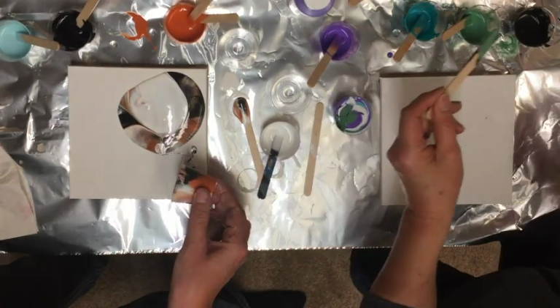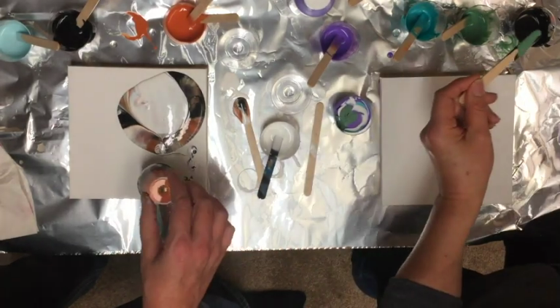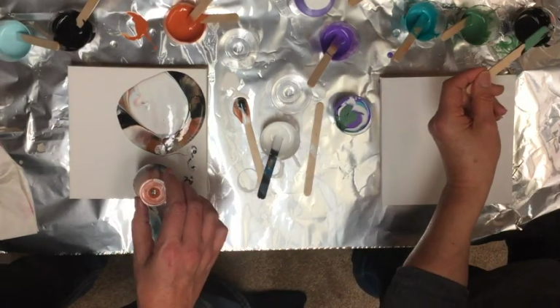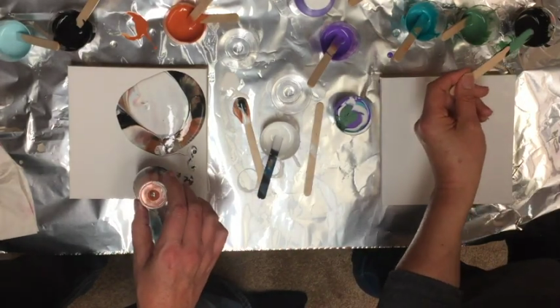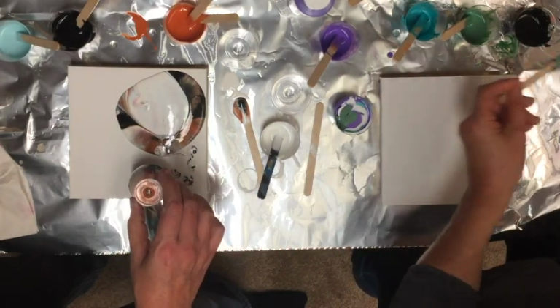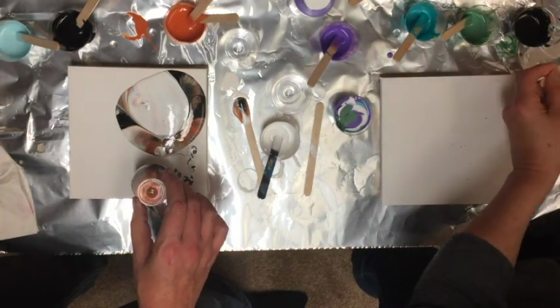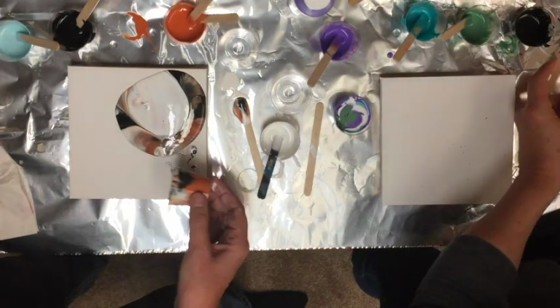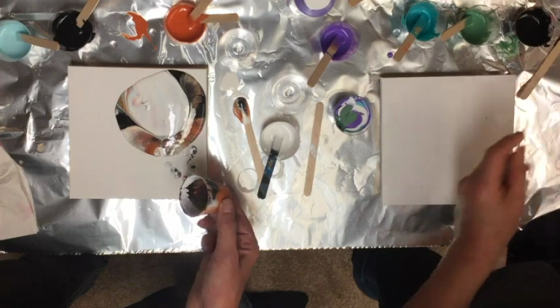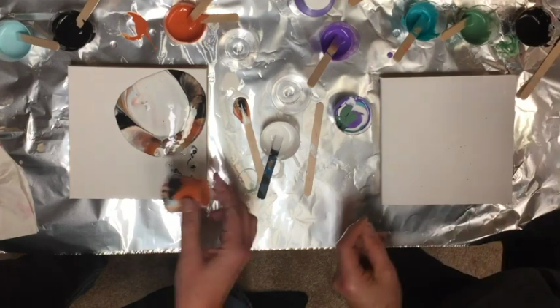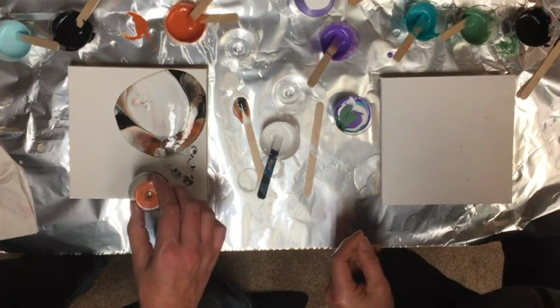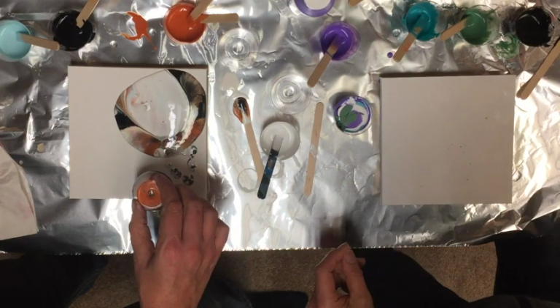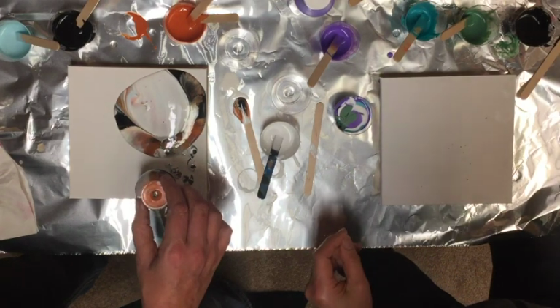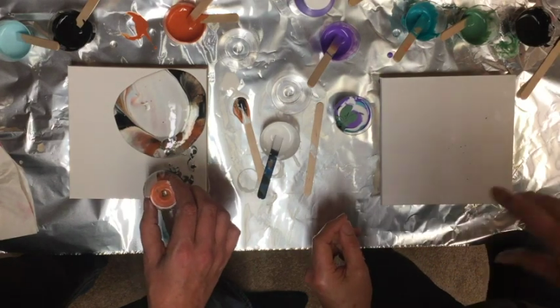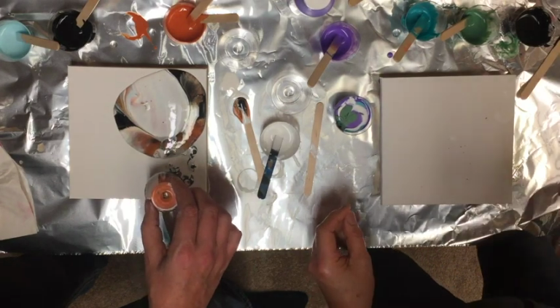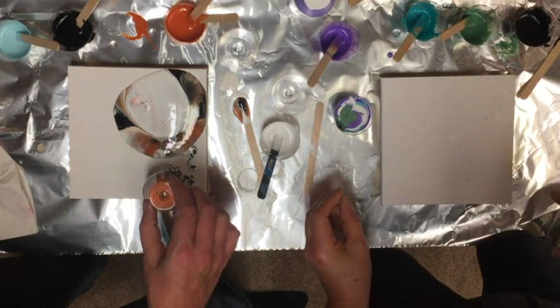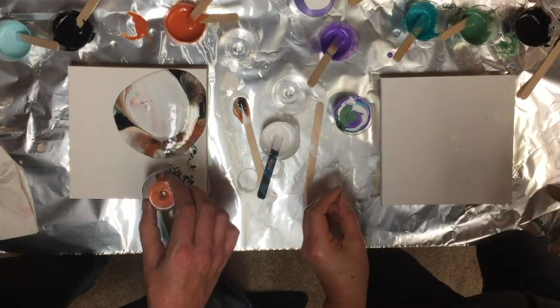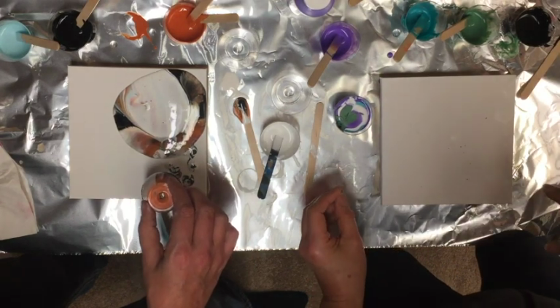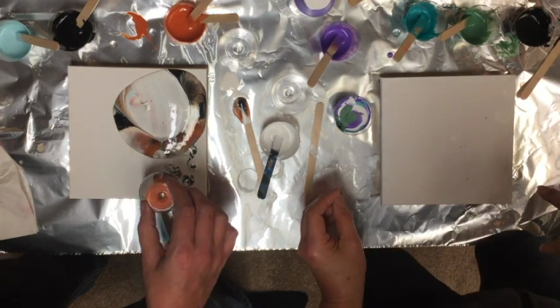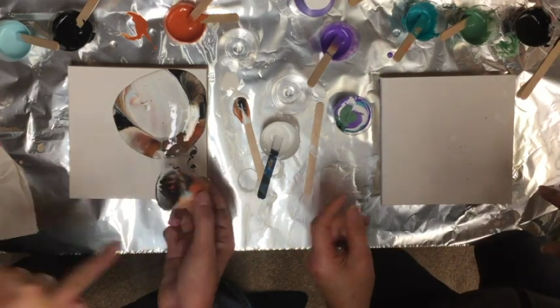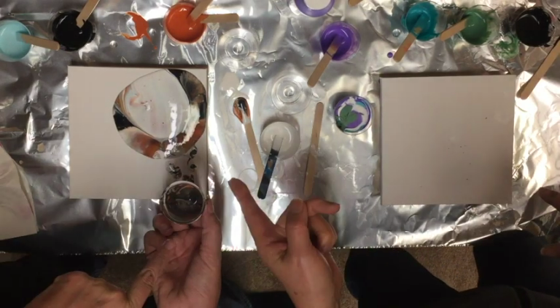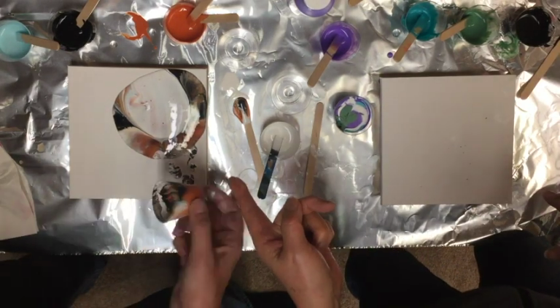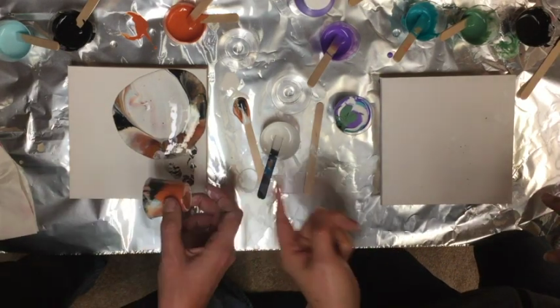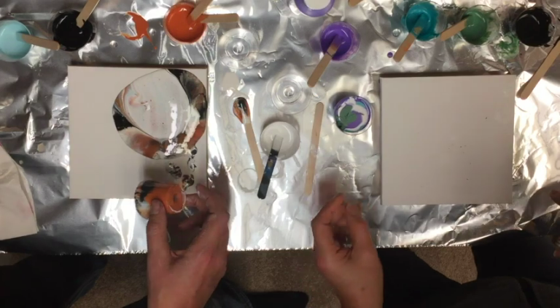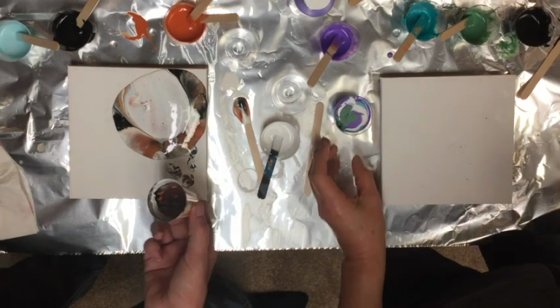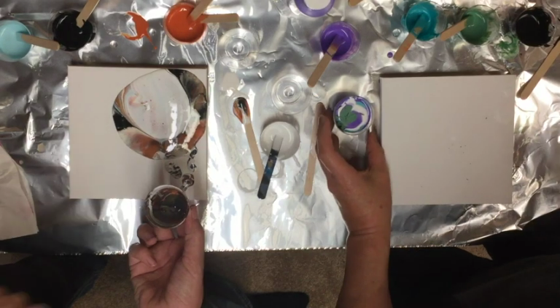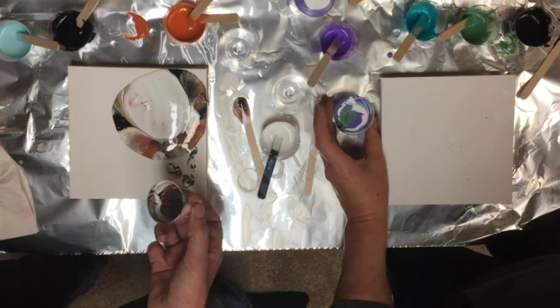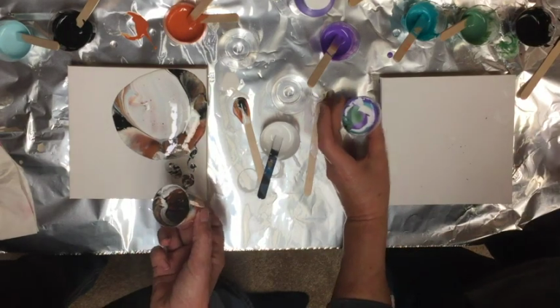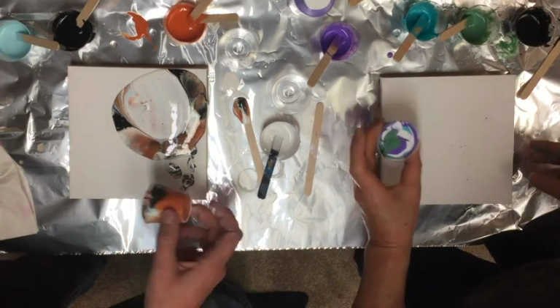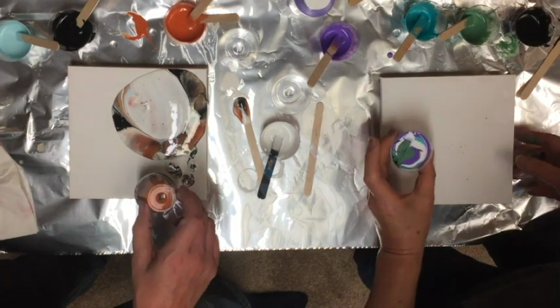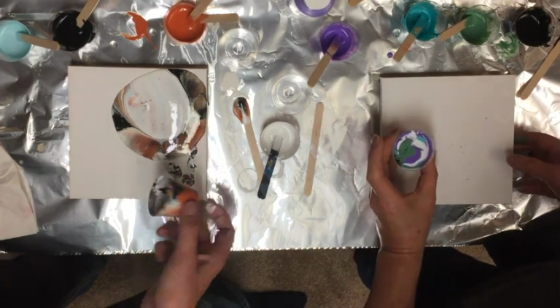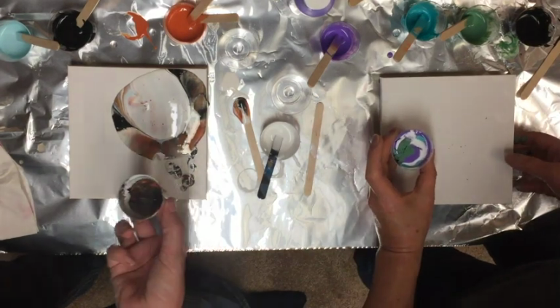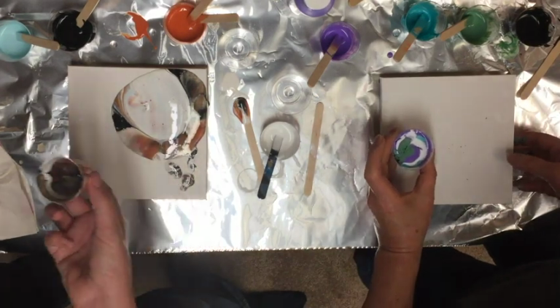Look at all that white! That is interesting because I actually started with orange — I put orange in the bottom of my cup, so I thought that would be what came out first.